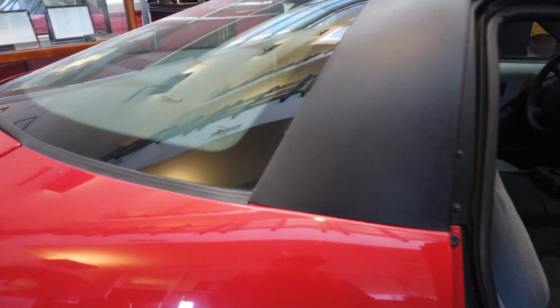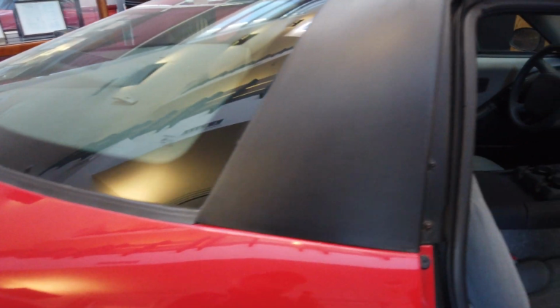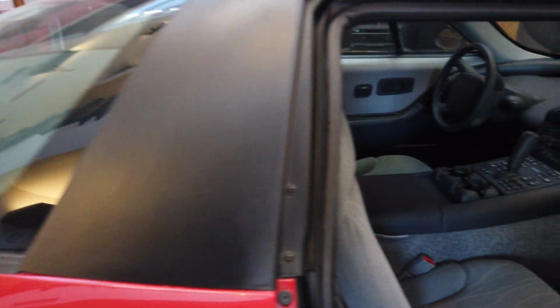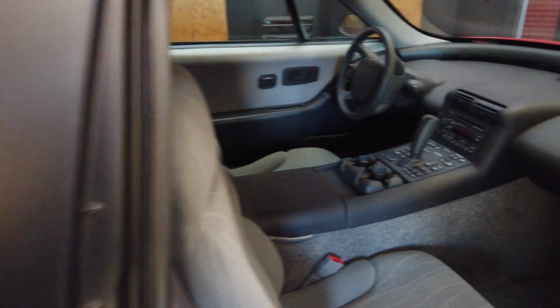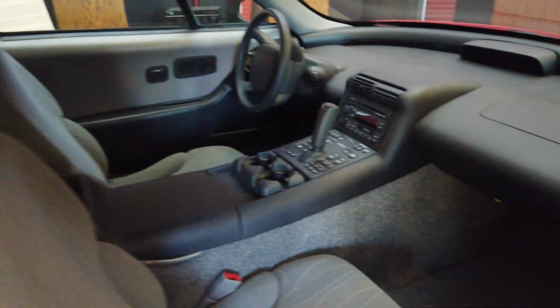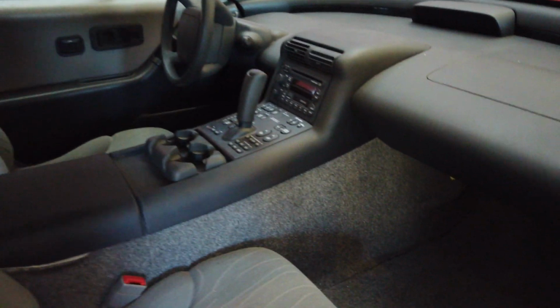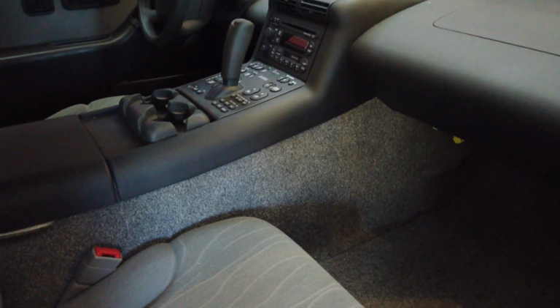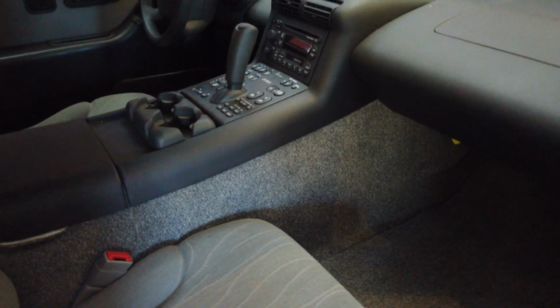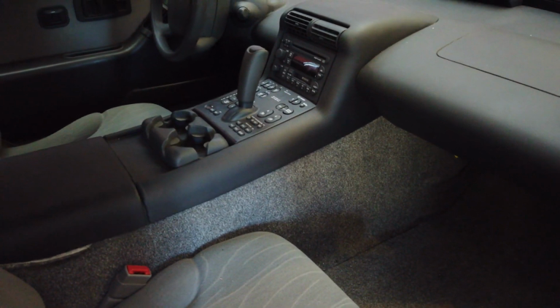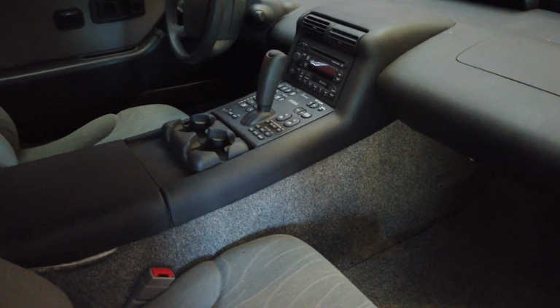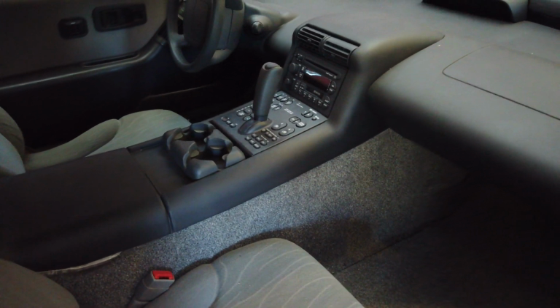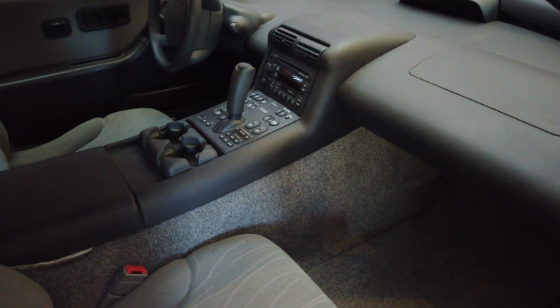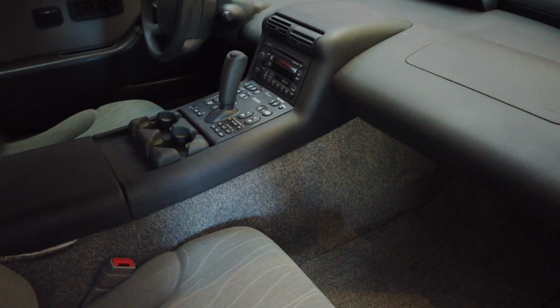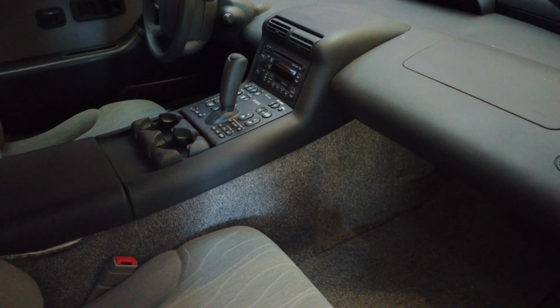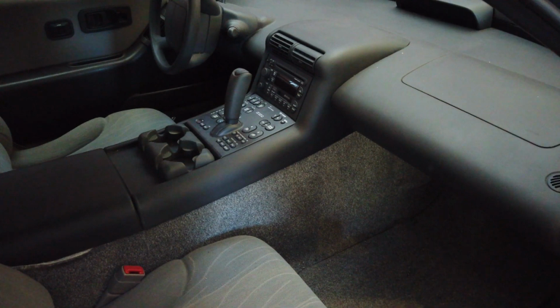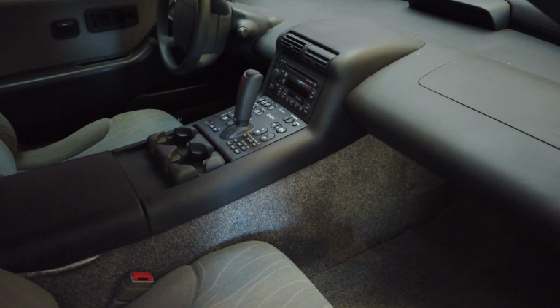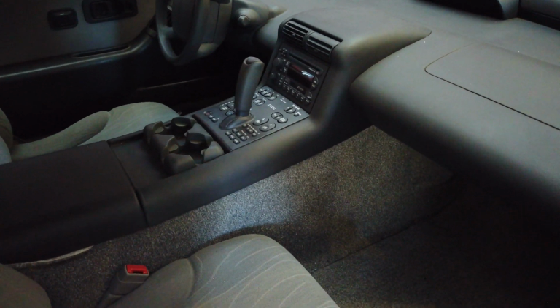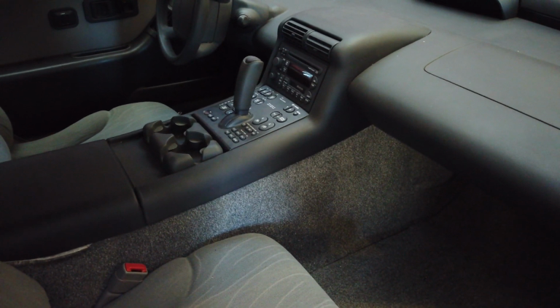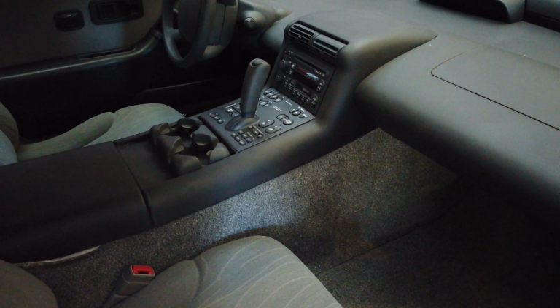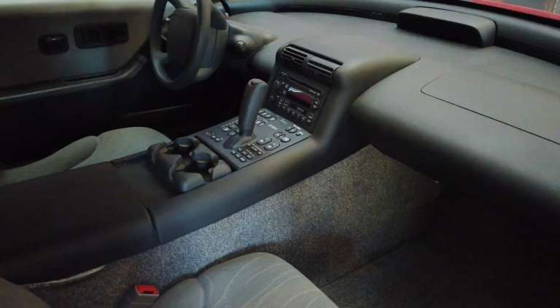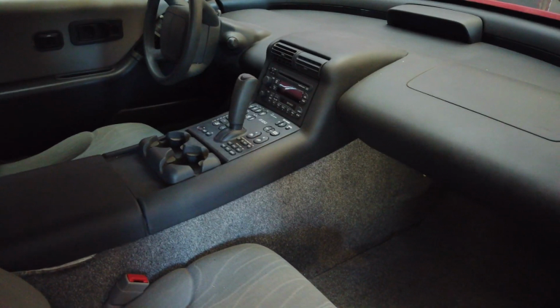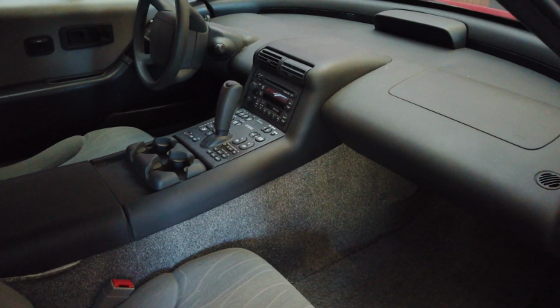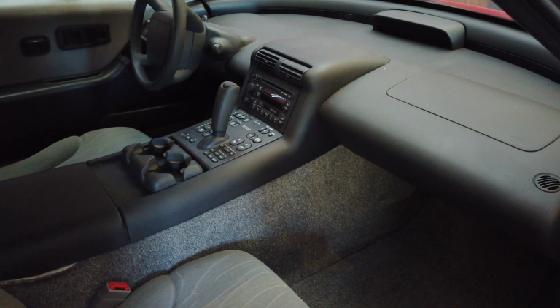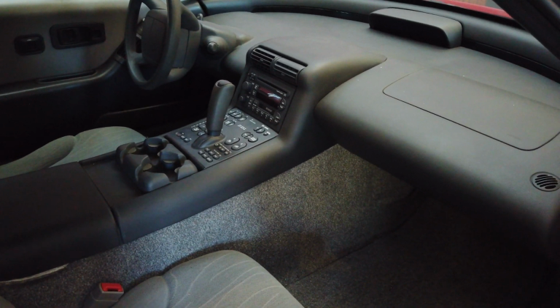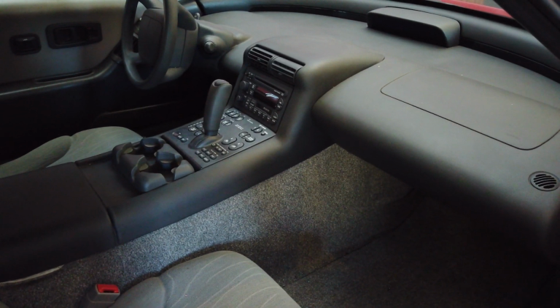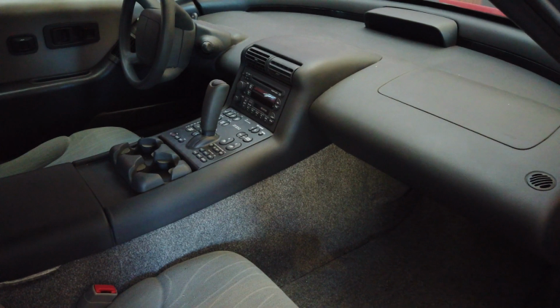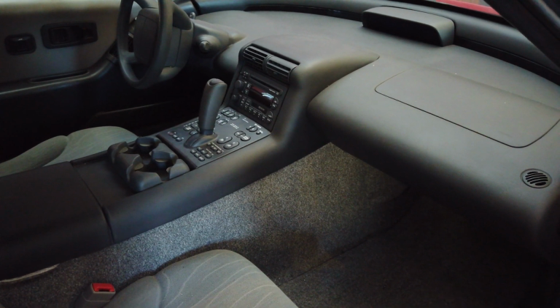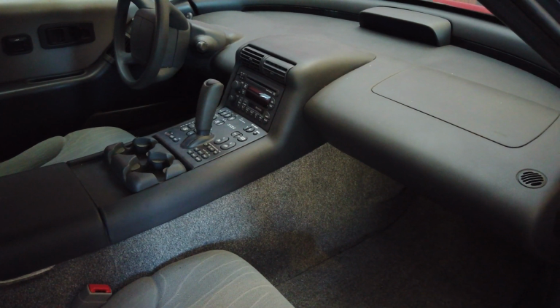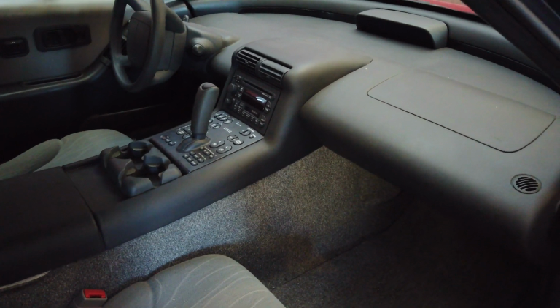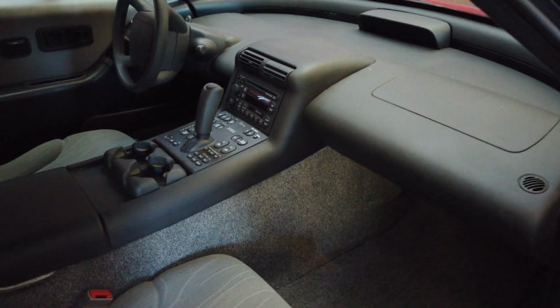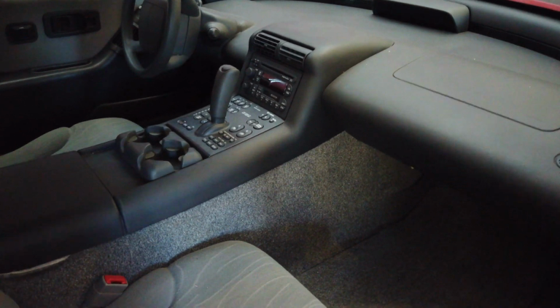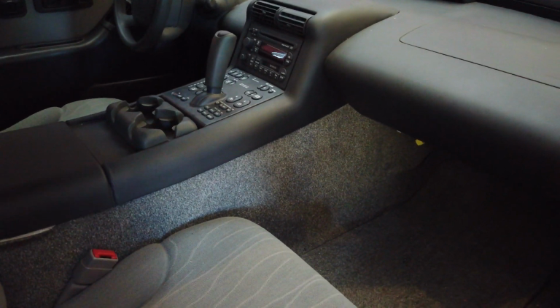Starting on the passenger side, the interior is relatively plain with an overall similar gray color throughout. It's a coupe model with only two cloth-covered, manually operated seats — power seats were not an option.